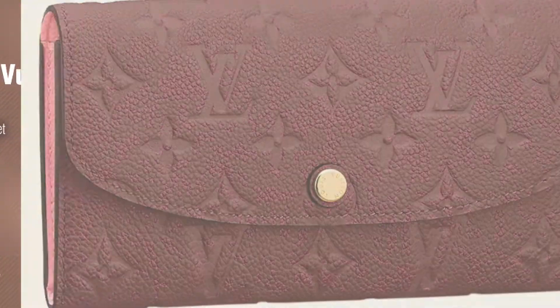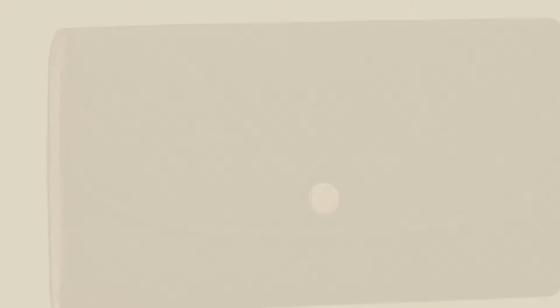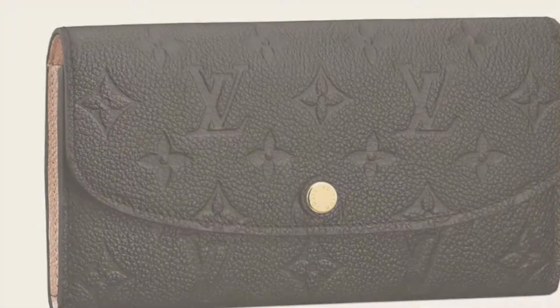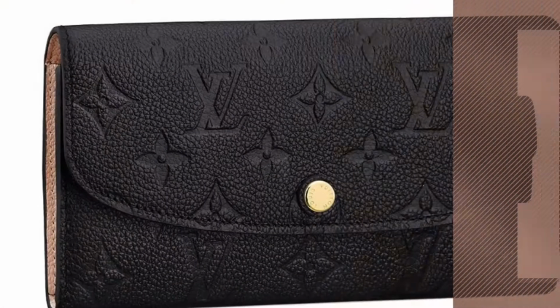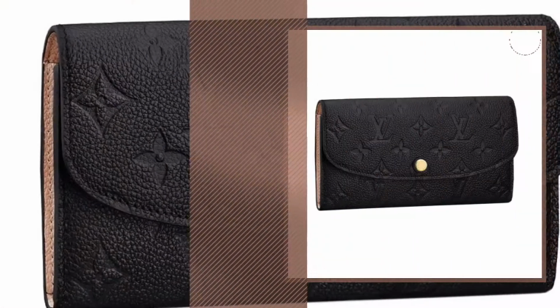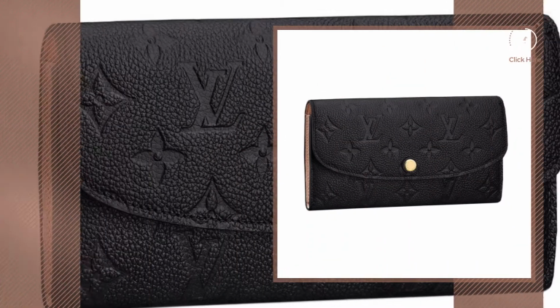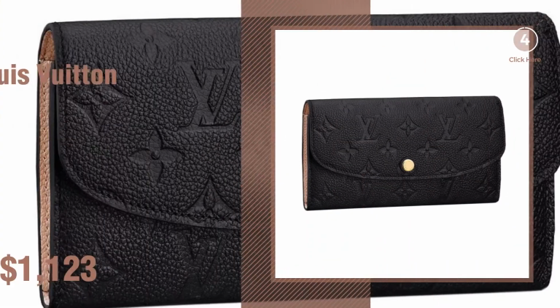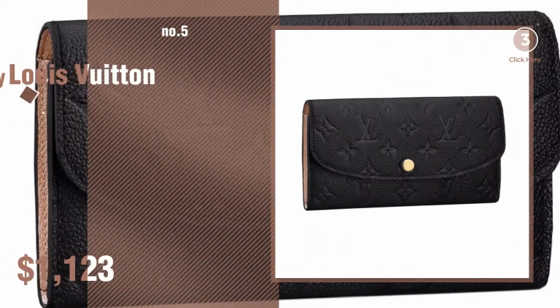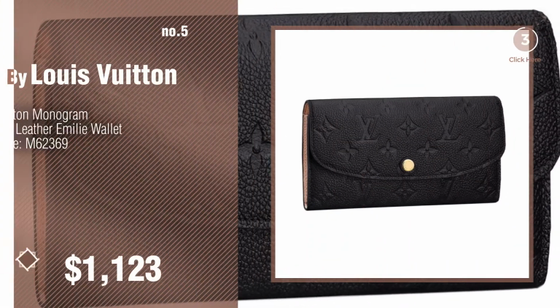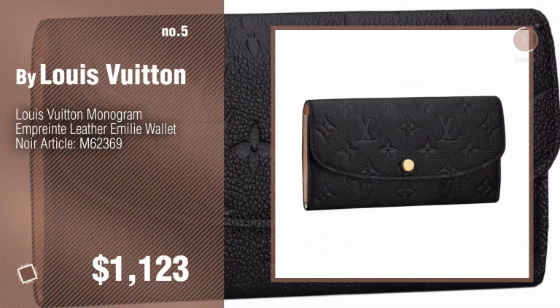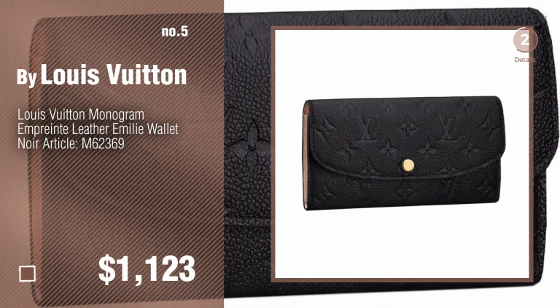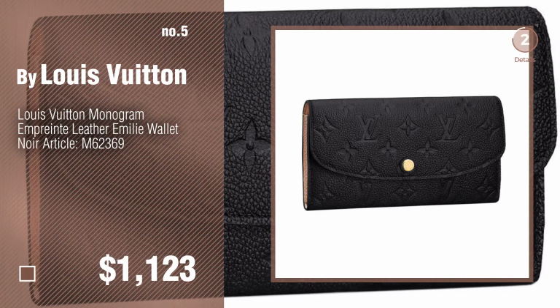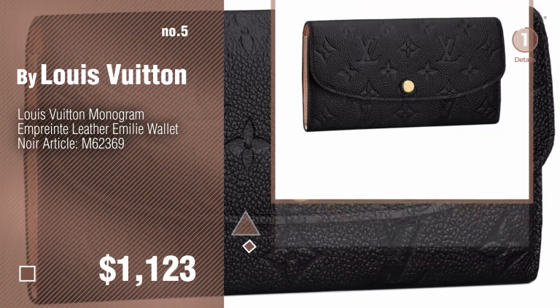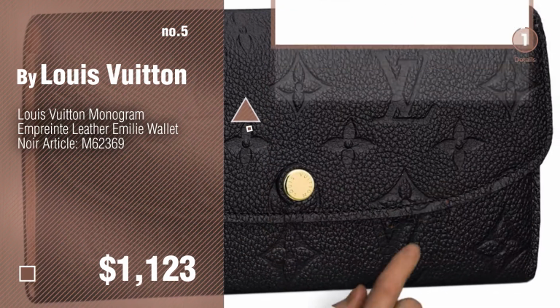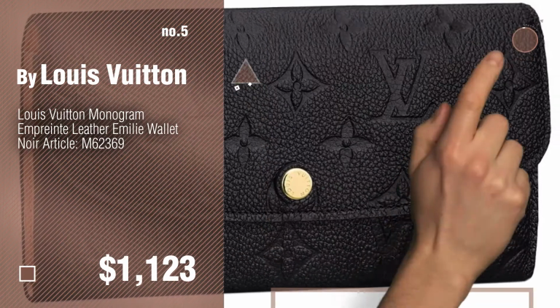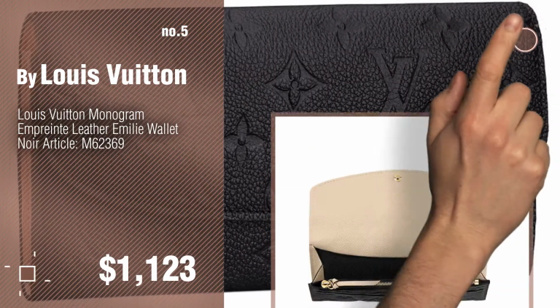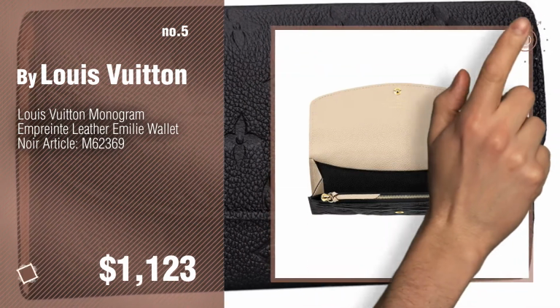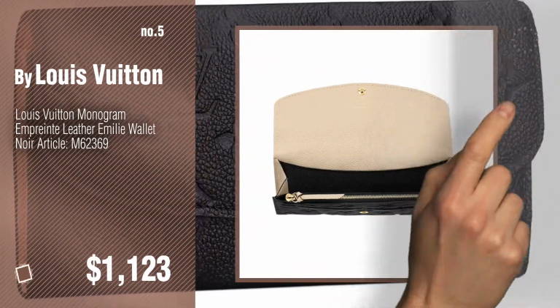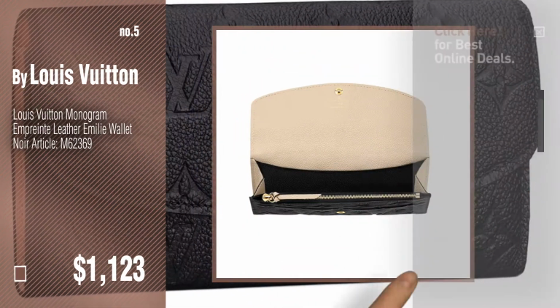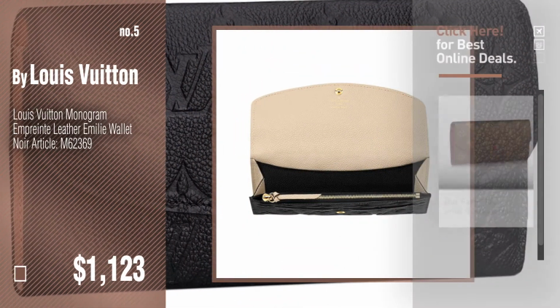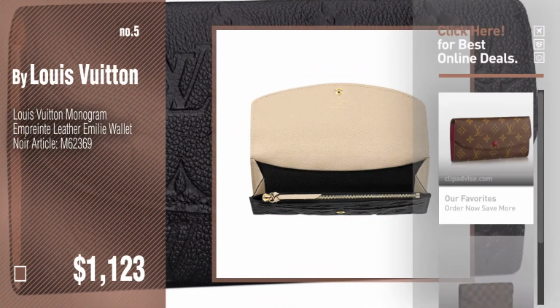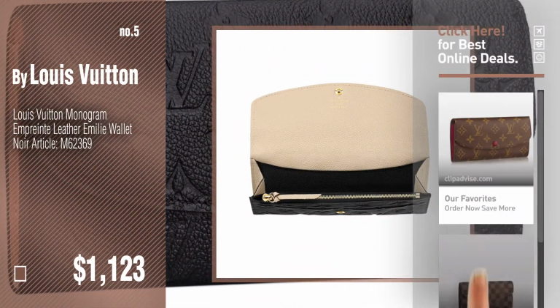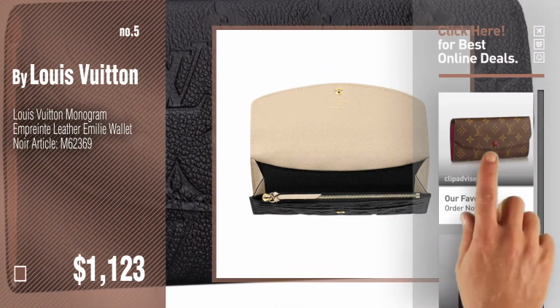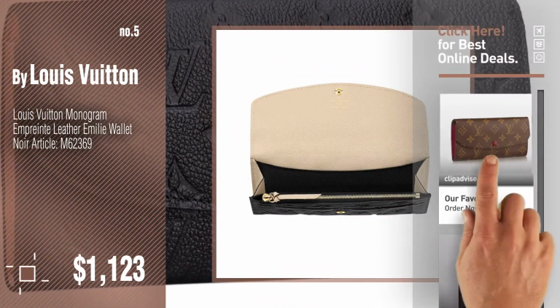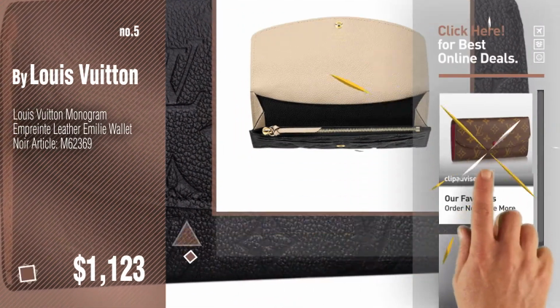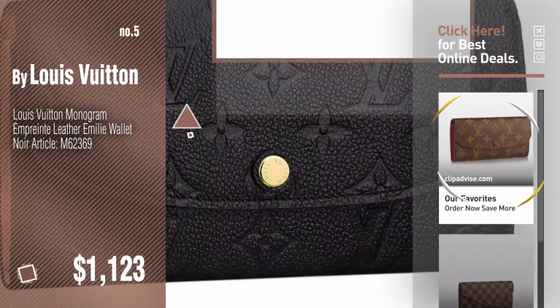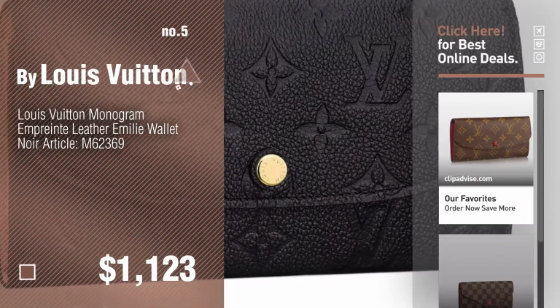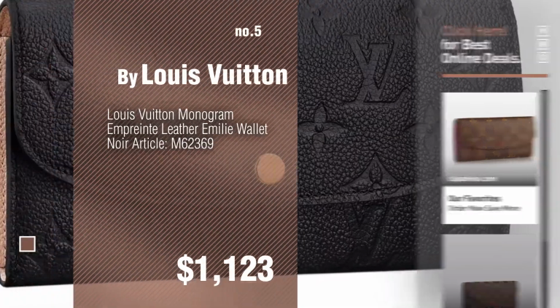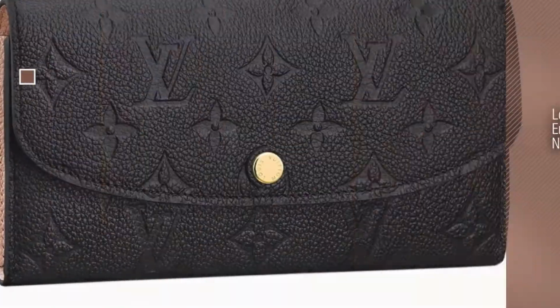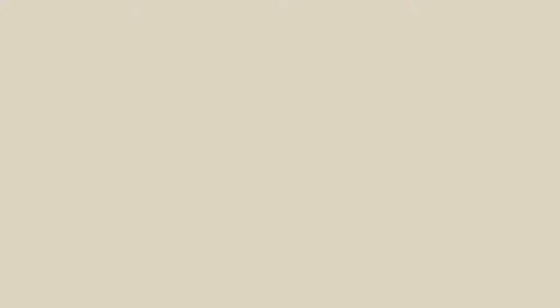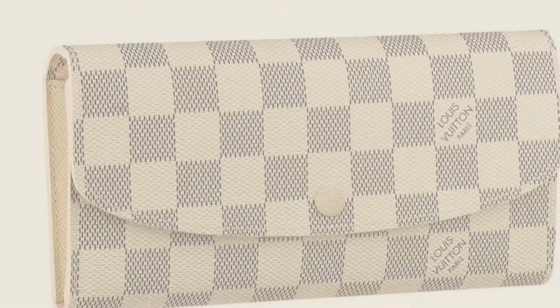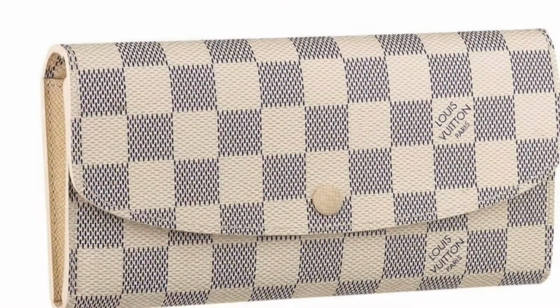Number five, also by Louis Vuitton — click the info circle to find more amazing products and gift ideas. Number six.